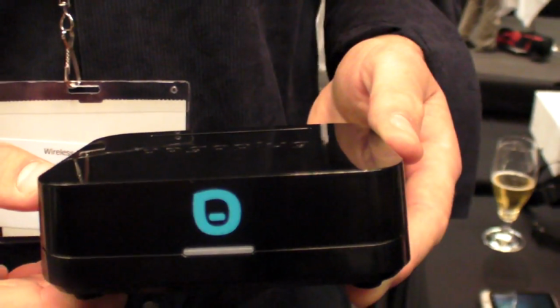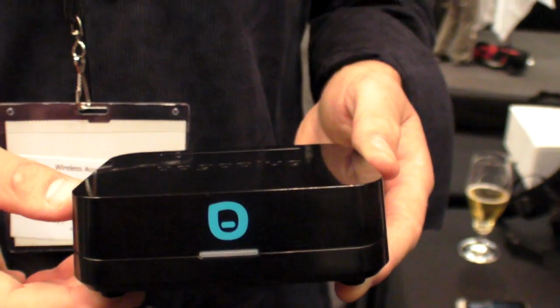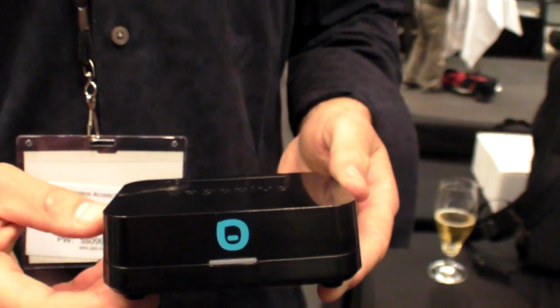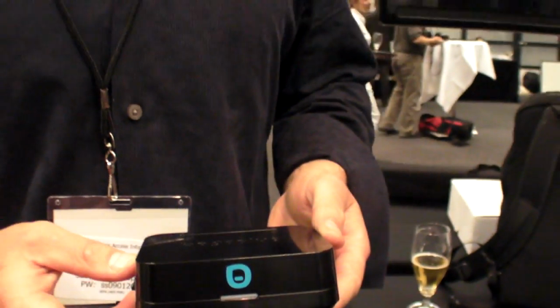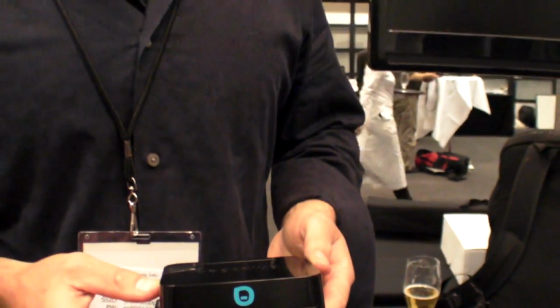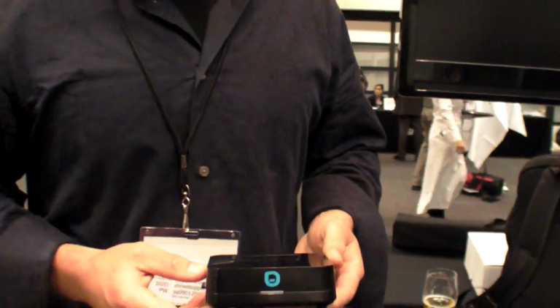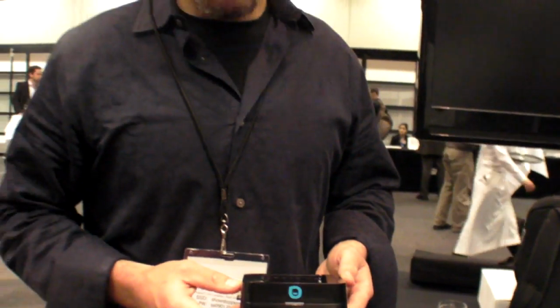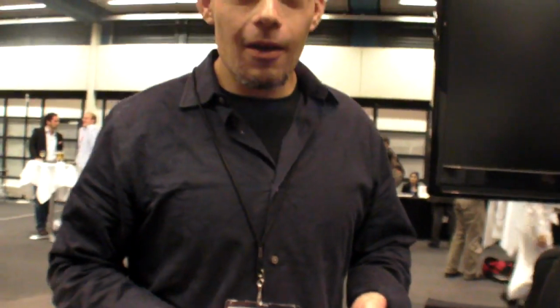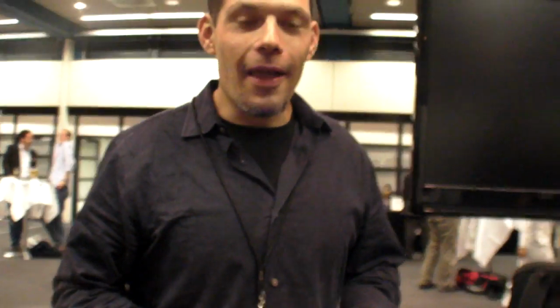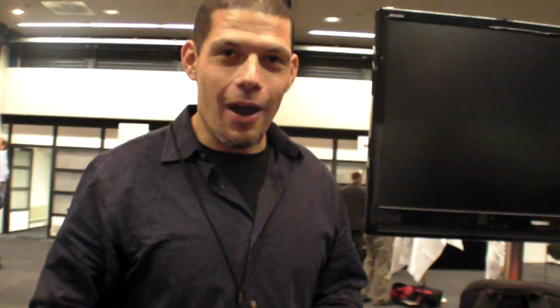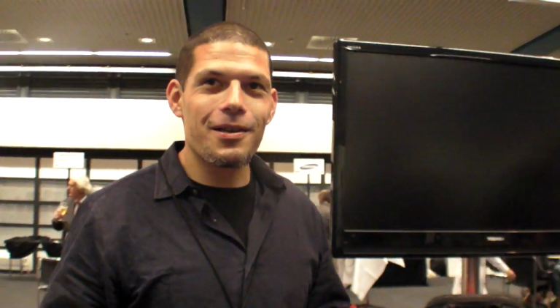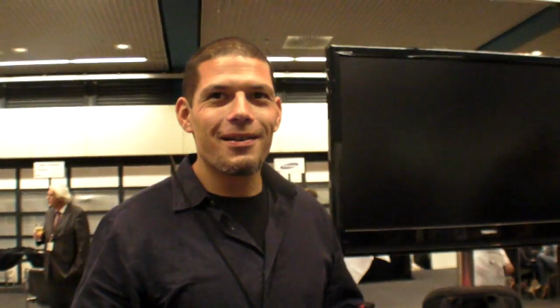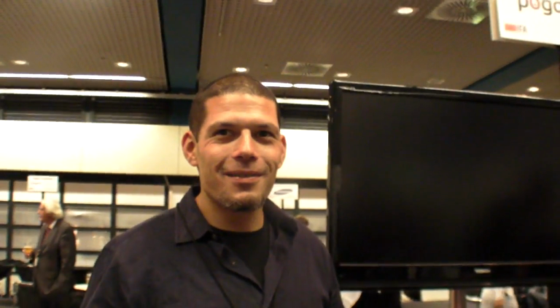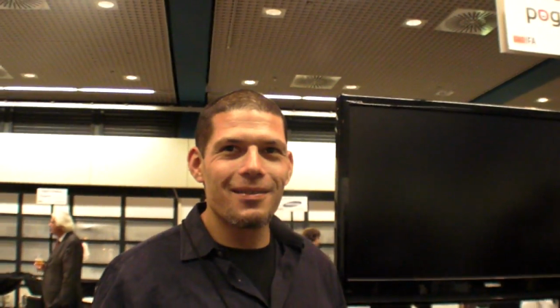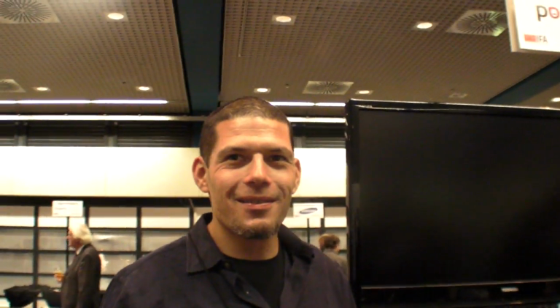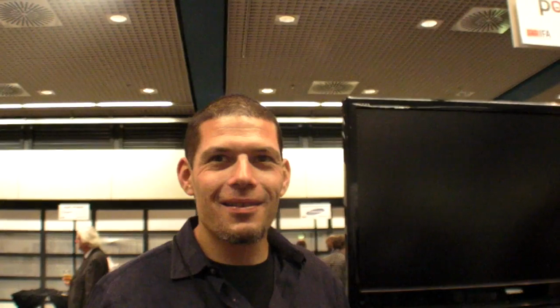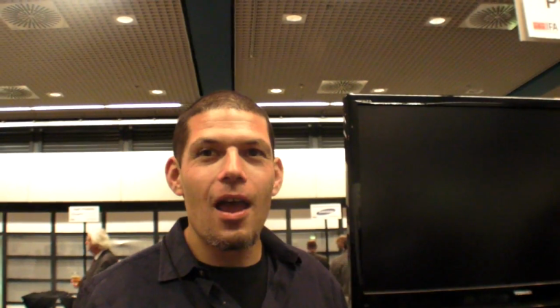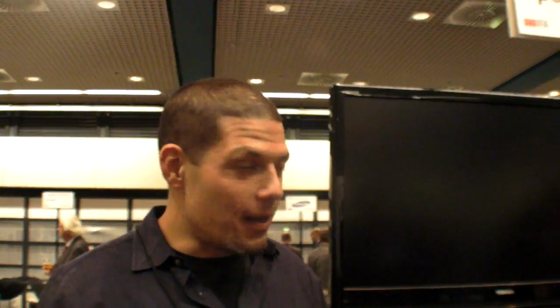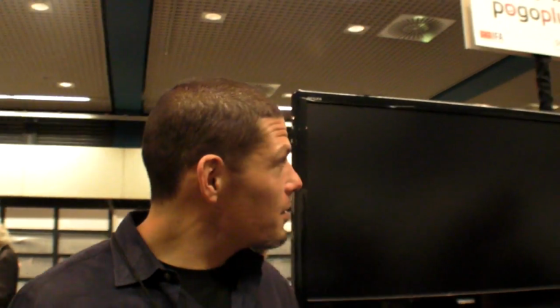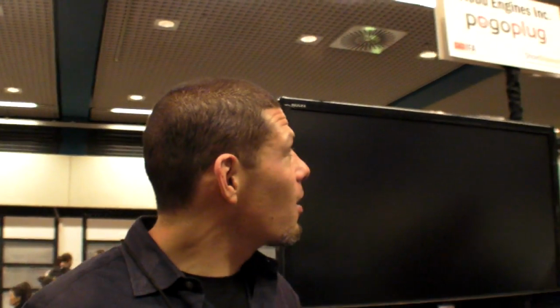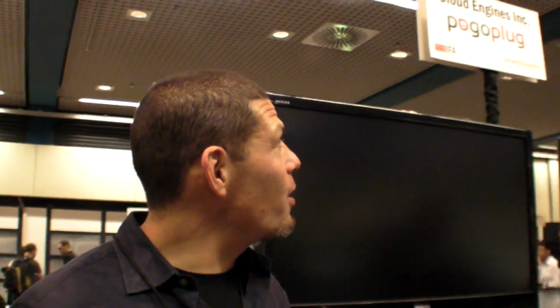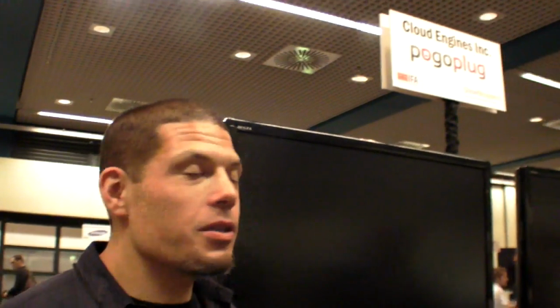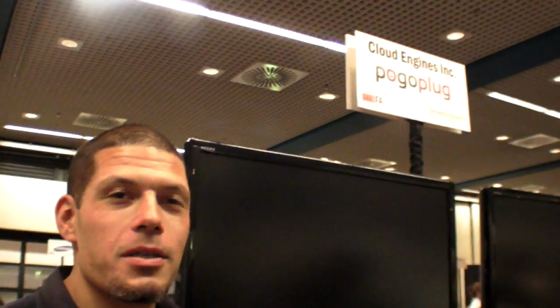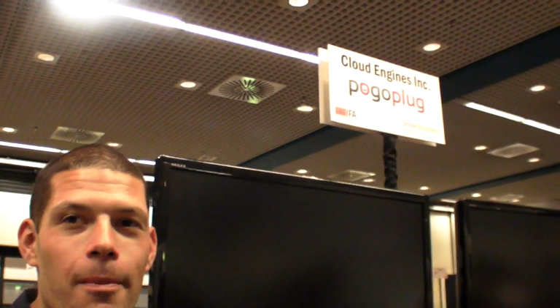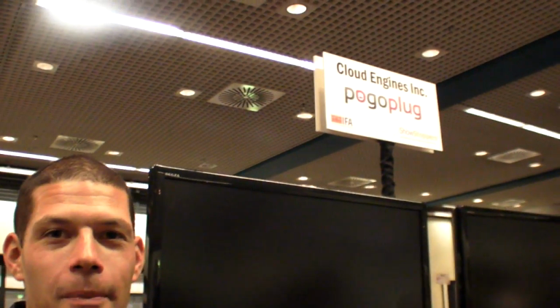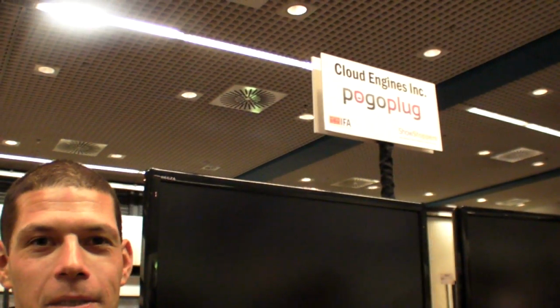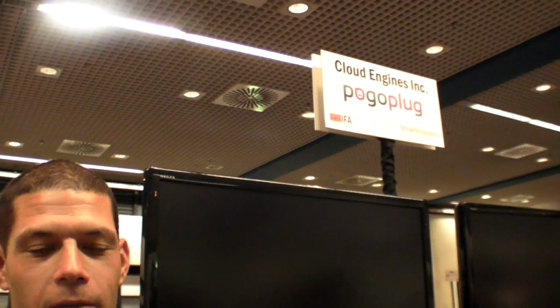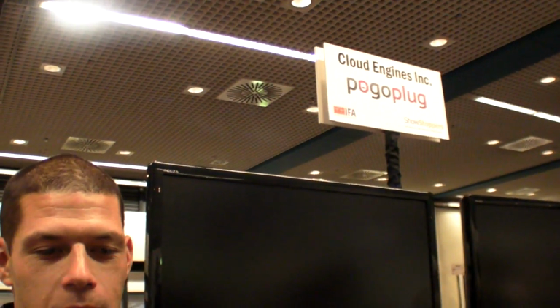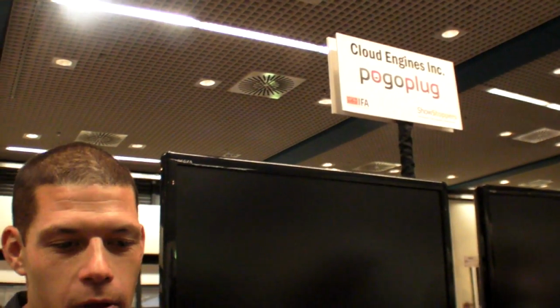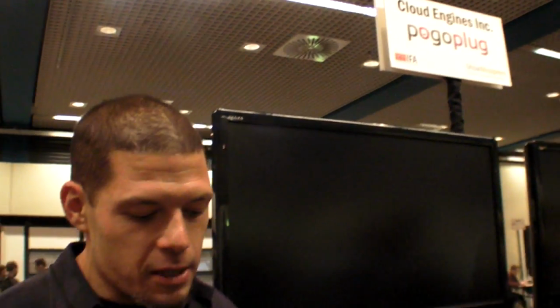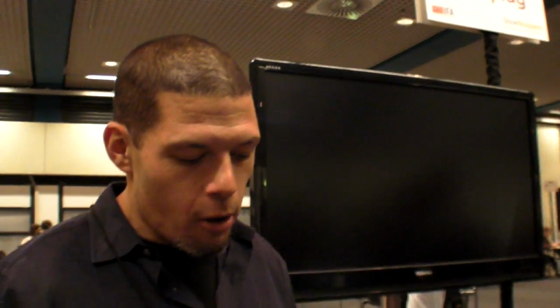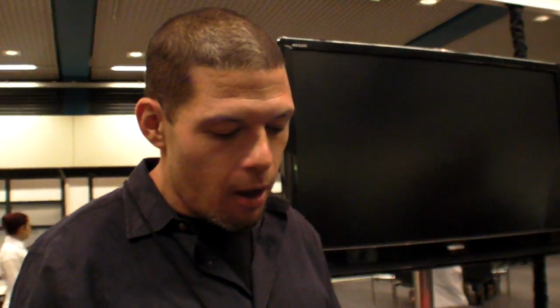So this is a new Pogo Plug? That's correct. And you're the company doing Pogo Plug? Yes. Cloud Engines is the company based in San Francisco that makes the Pogo Plug.